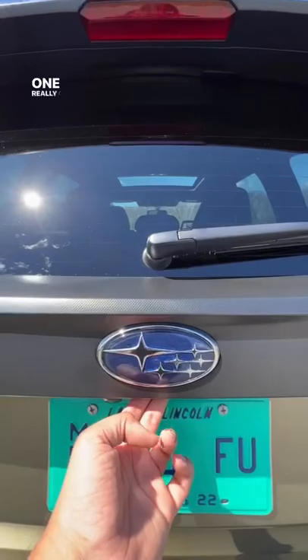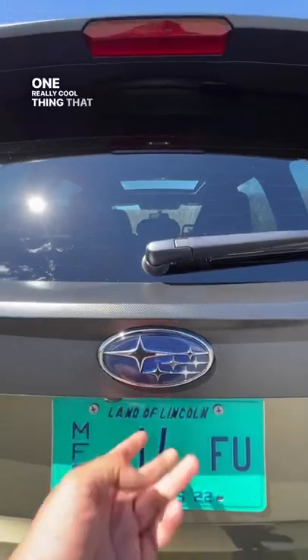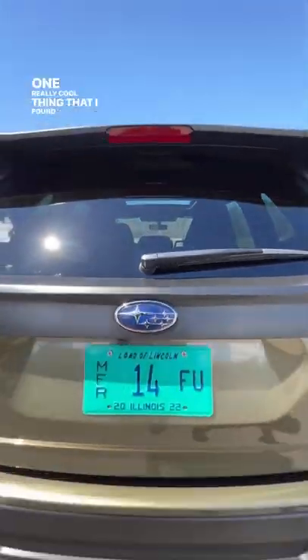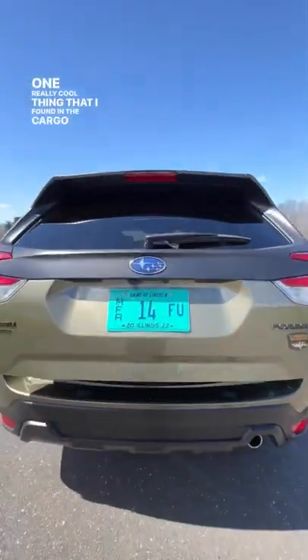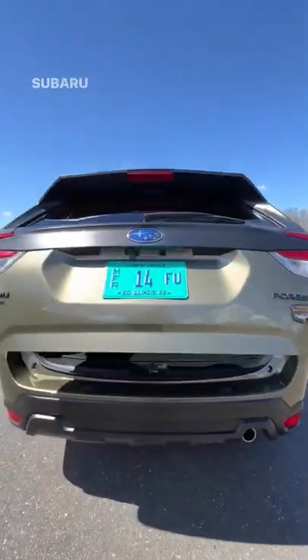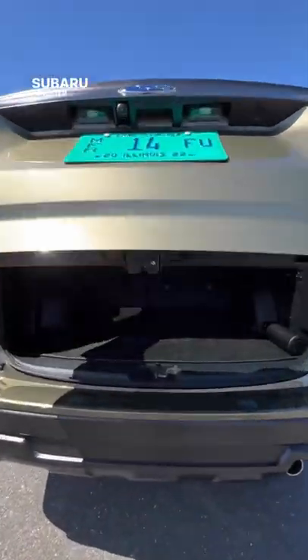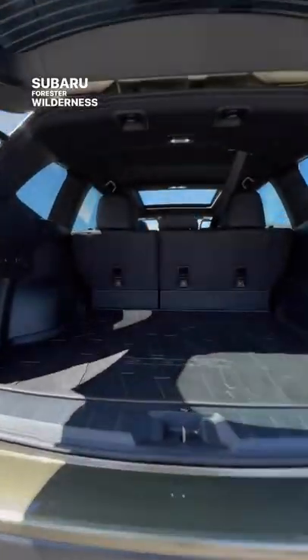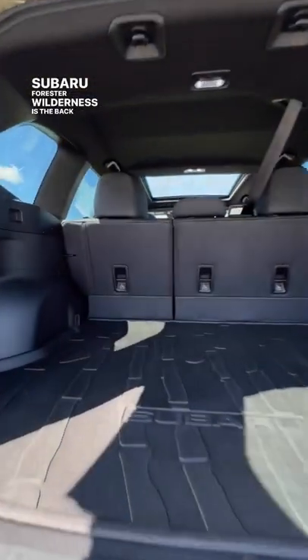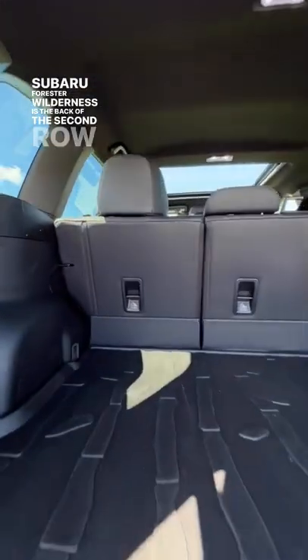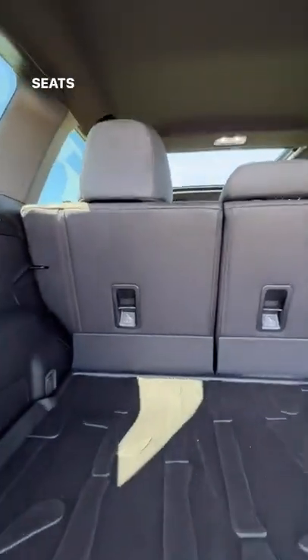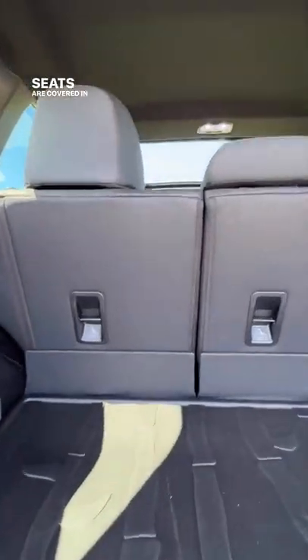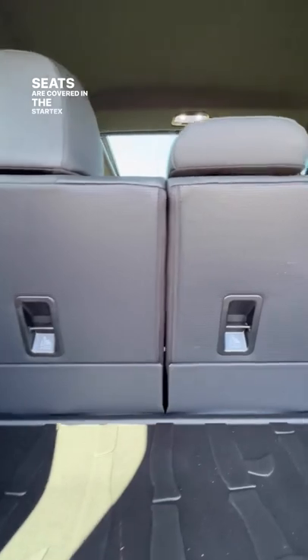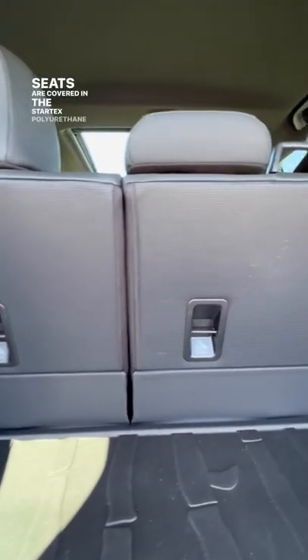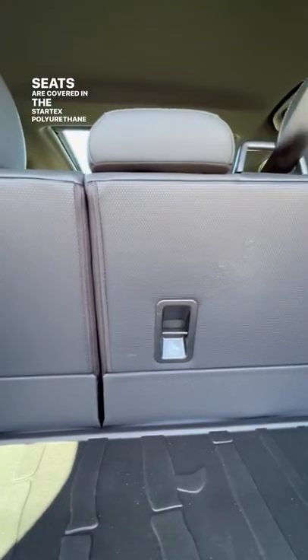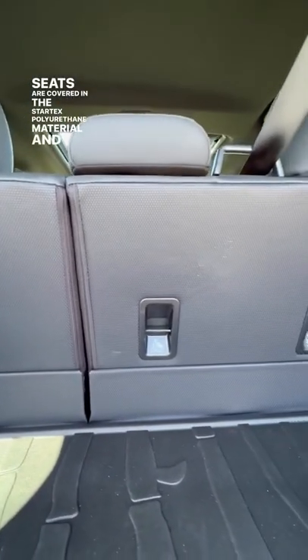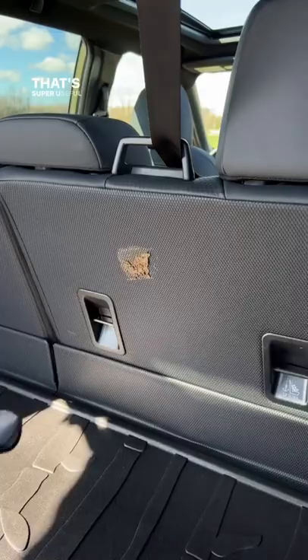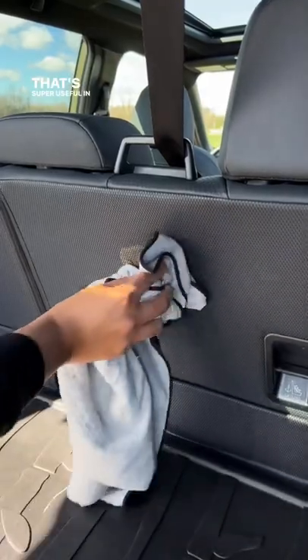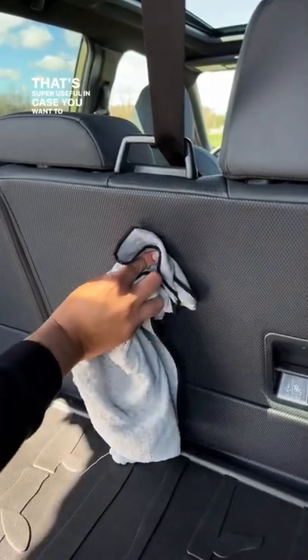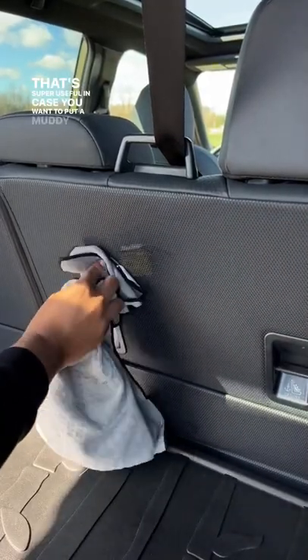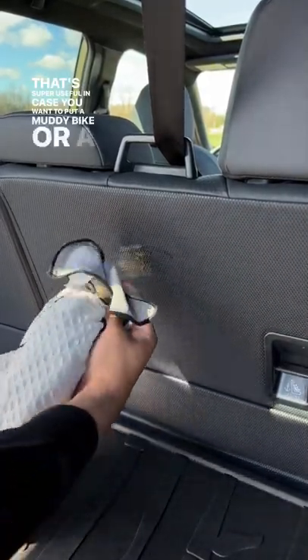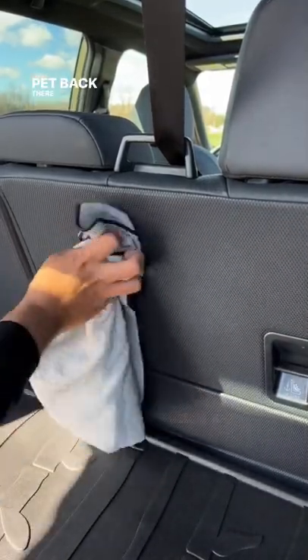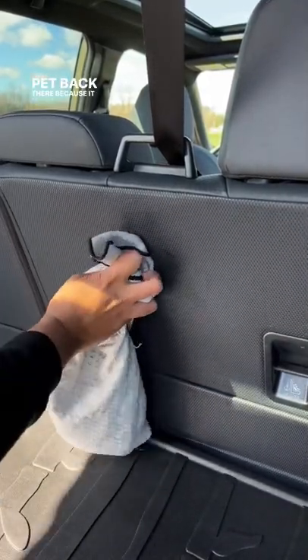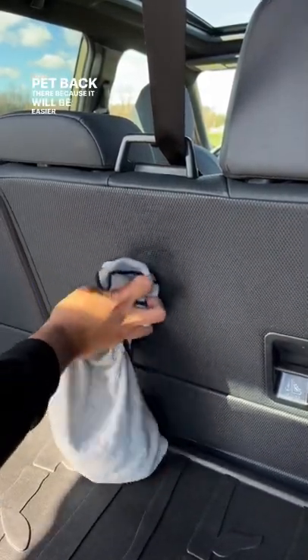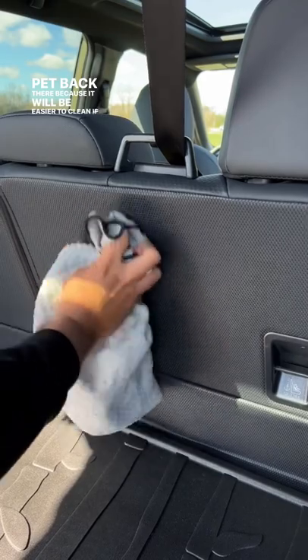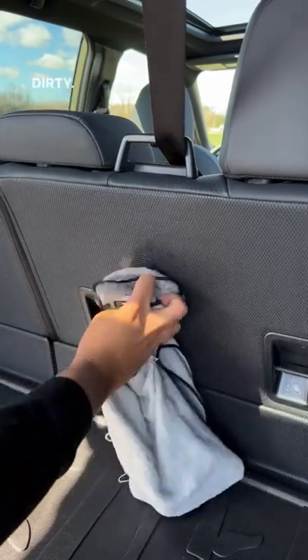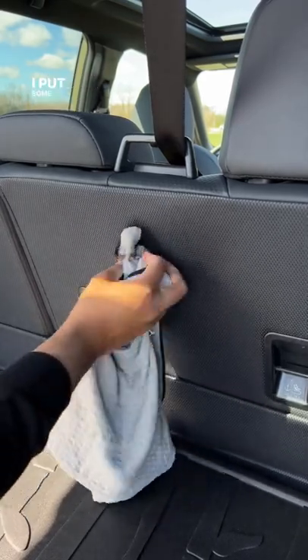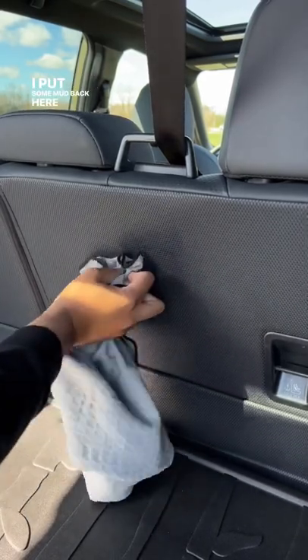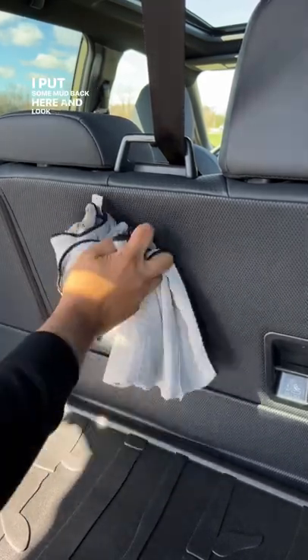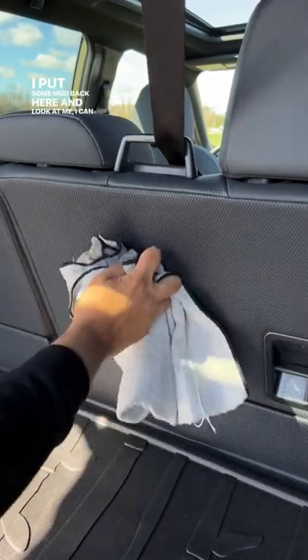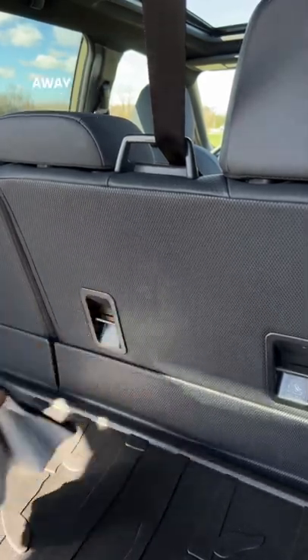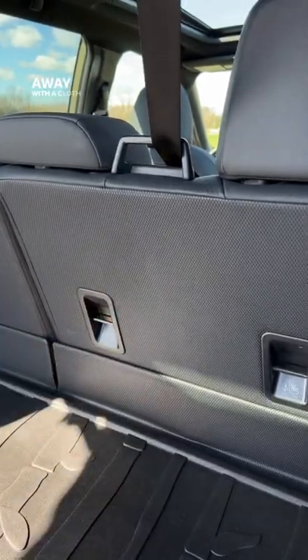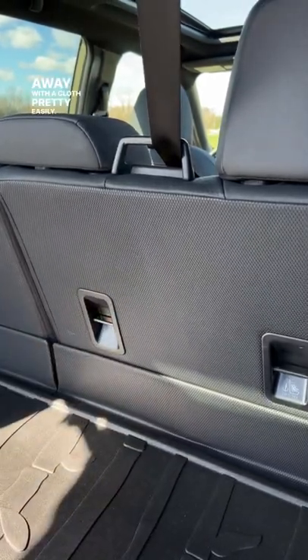One really cool thing that I found in the cargo area of the Subaru Forester Wilderness is the back of the second row seats are covered in the StarTex polyurethane material. That's super useful in case you want to put a muddy bike or a pet back there because it will be easier to clean if it gets dirty. I put some mud back here and look at me, I can just wipe it away with a cloth pretty easily.